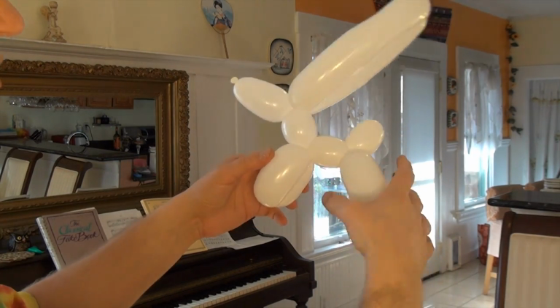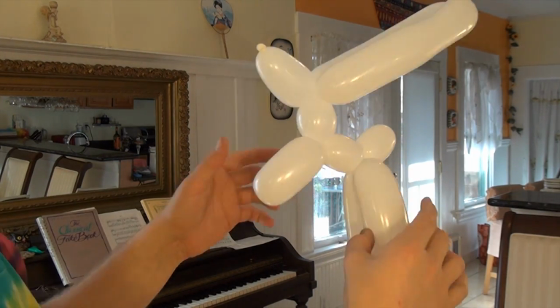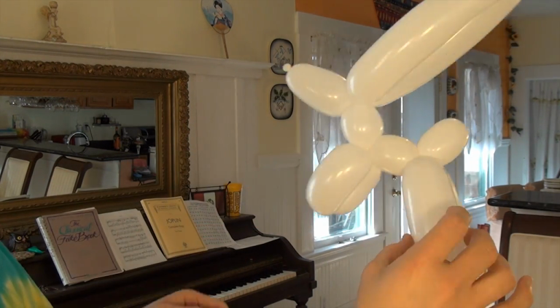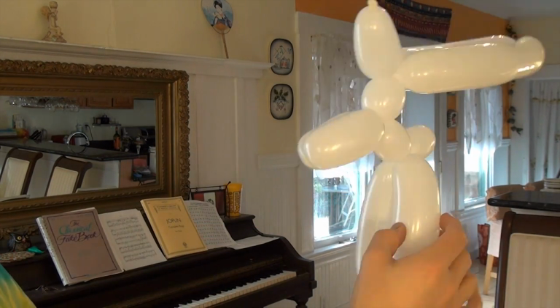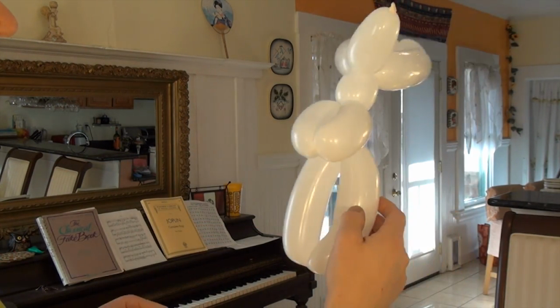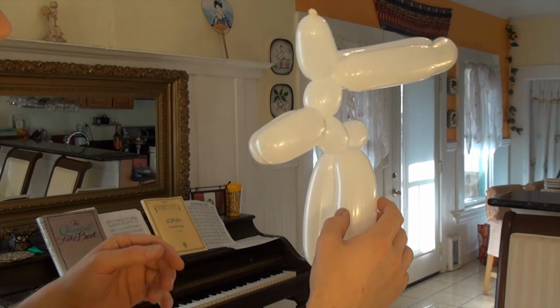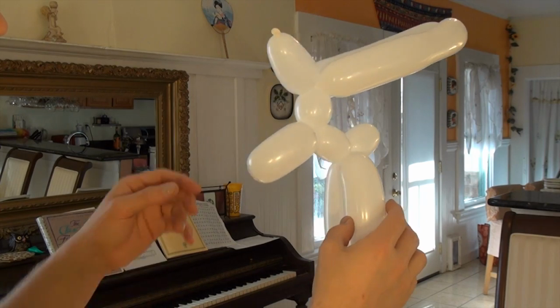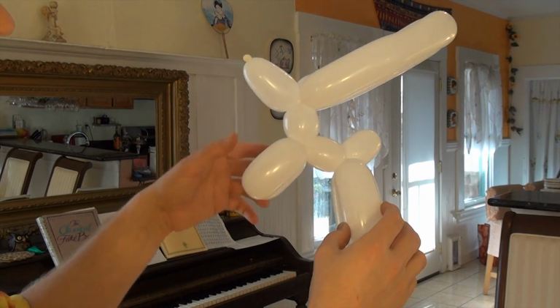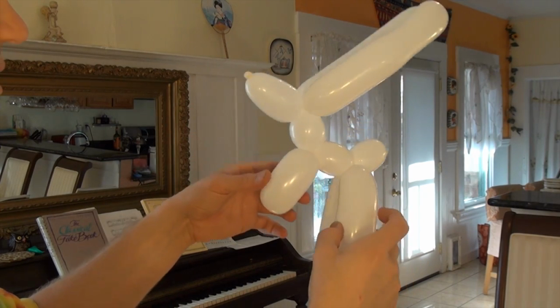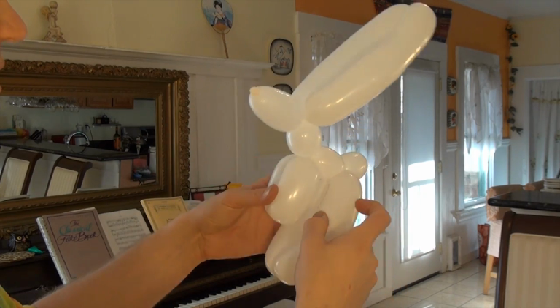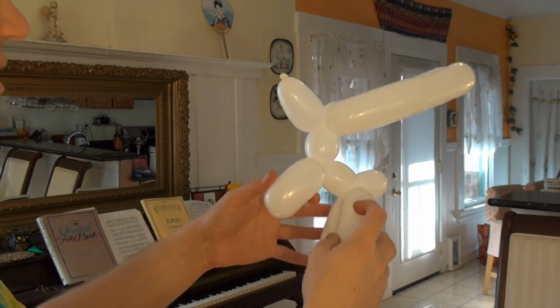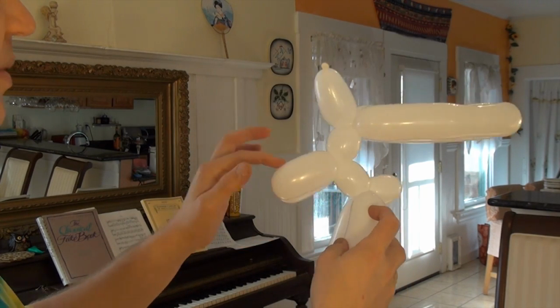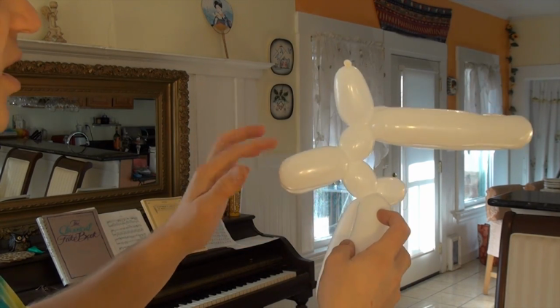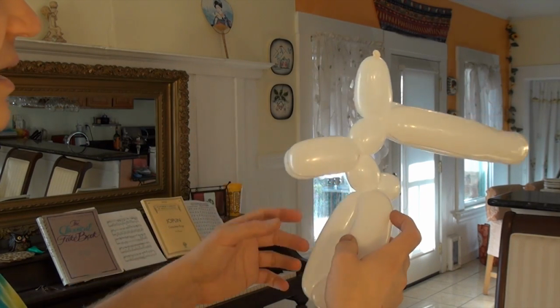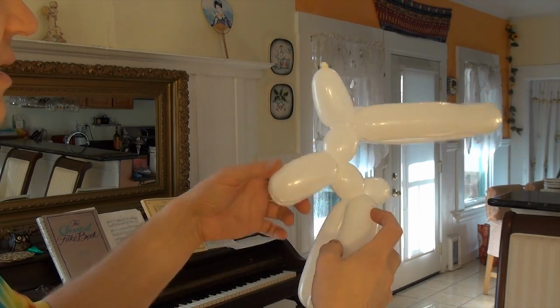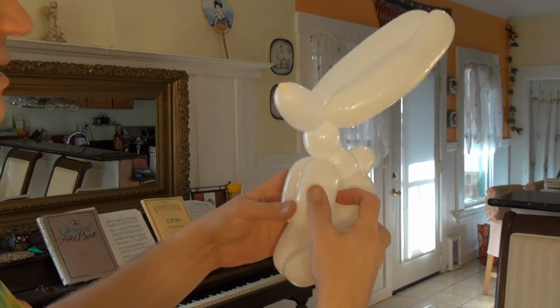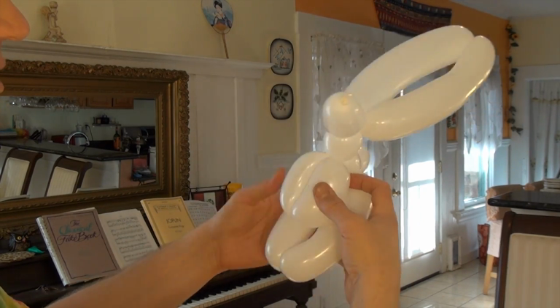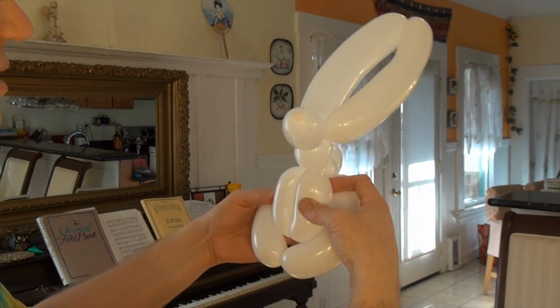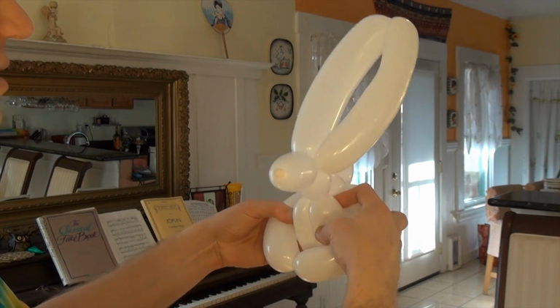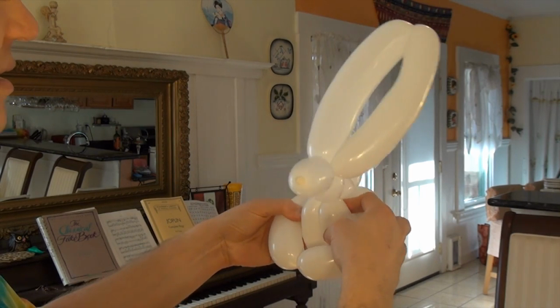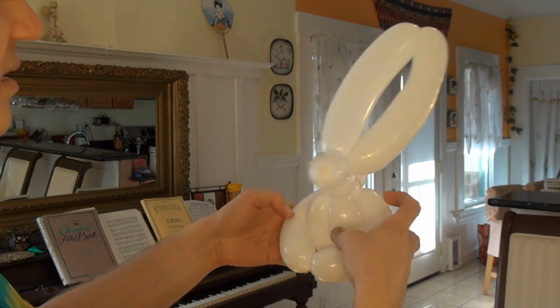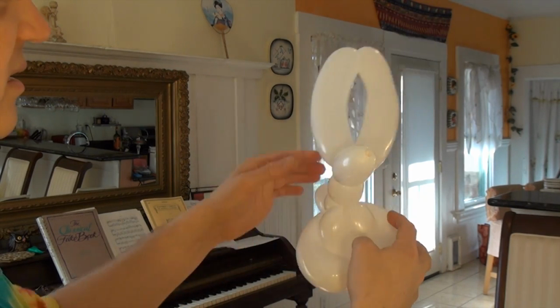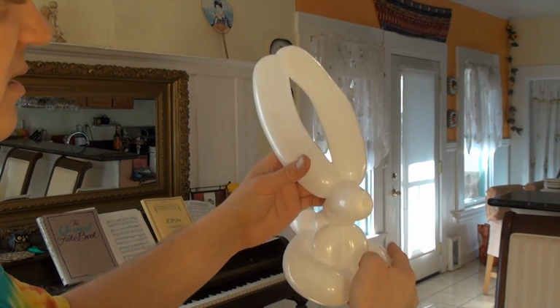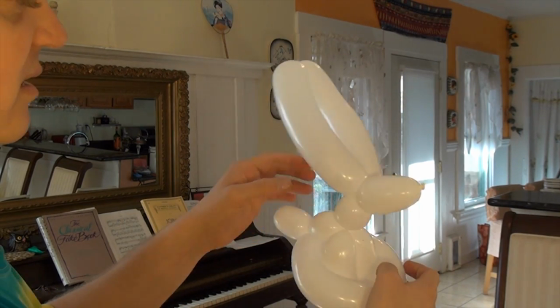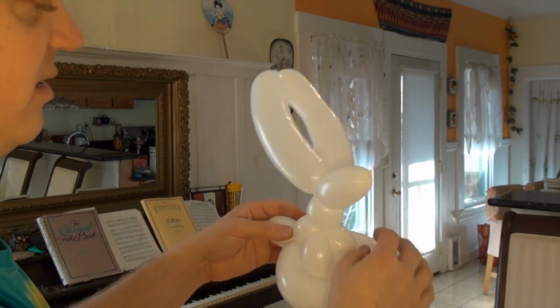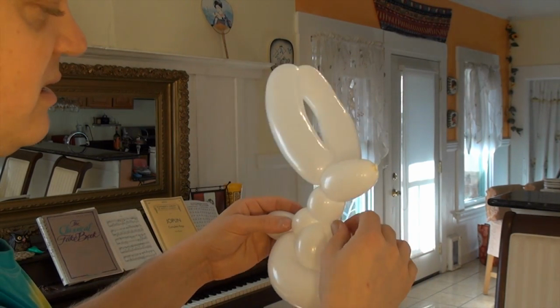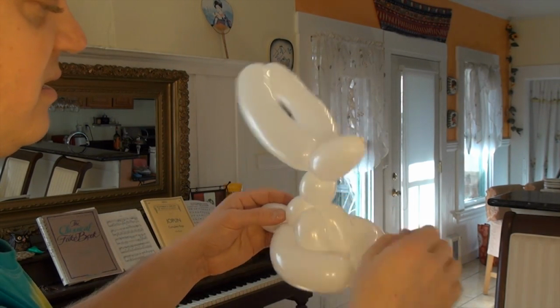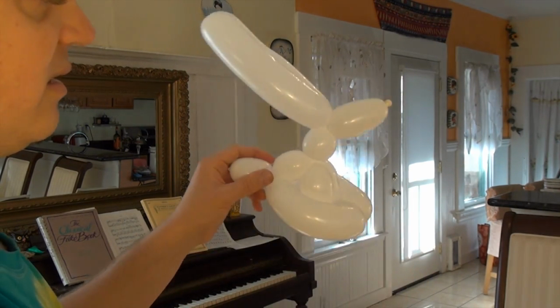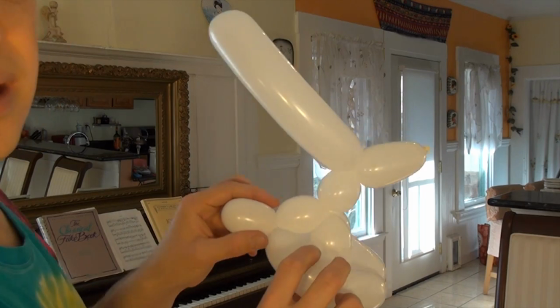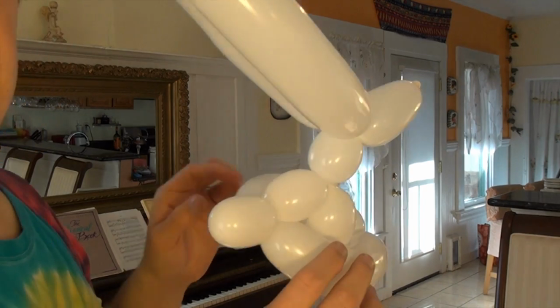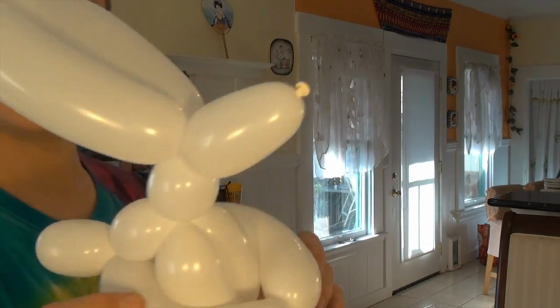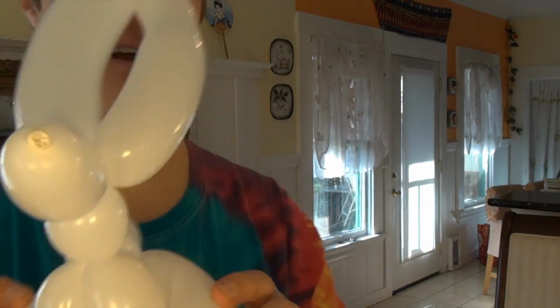So here is your bunny rabbit, and the last little touch is you want to put the arms inside the legs. And there it is — the bunny rabbit.